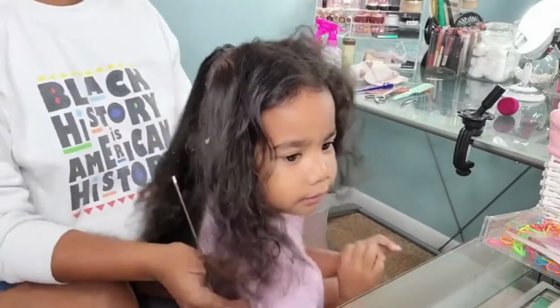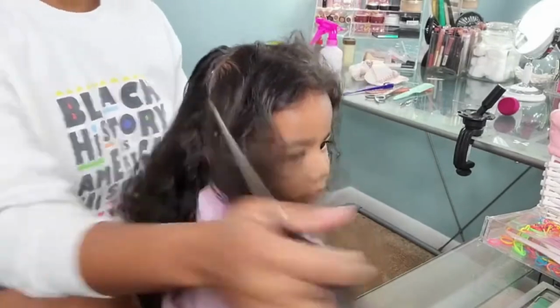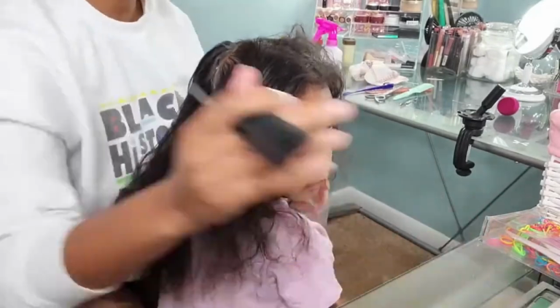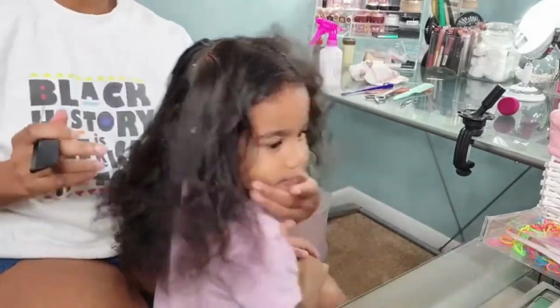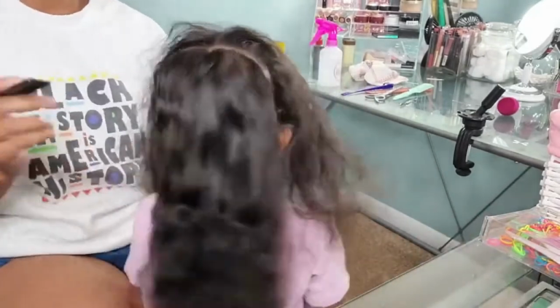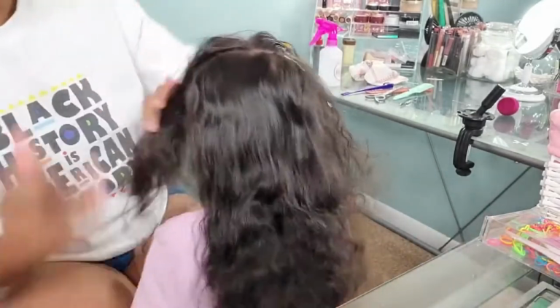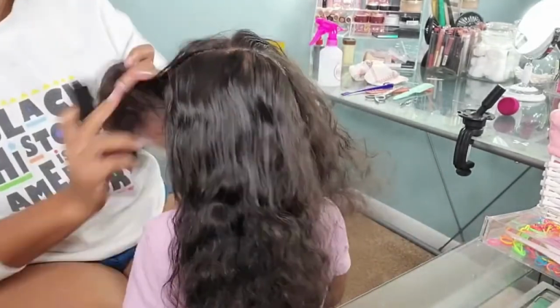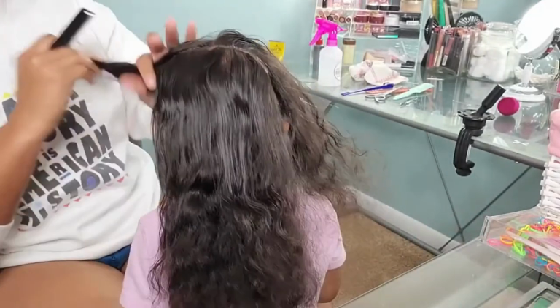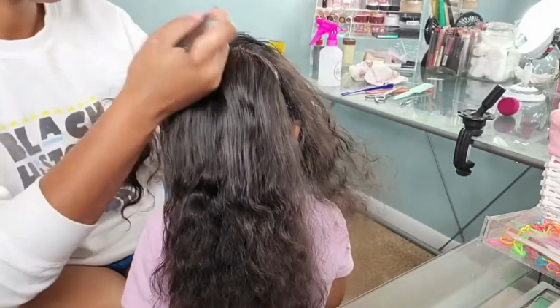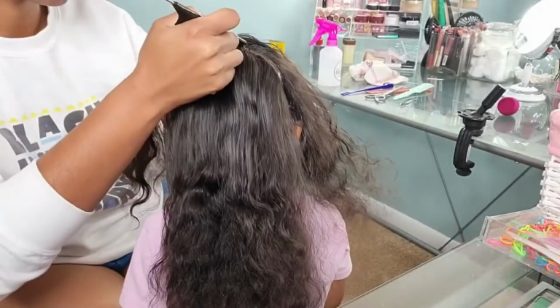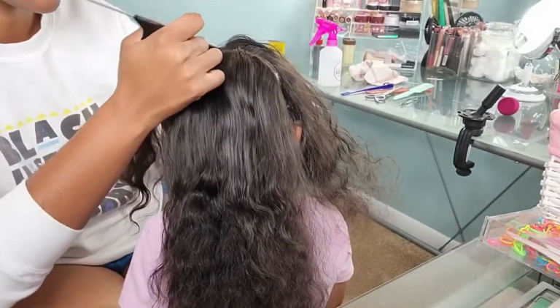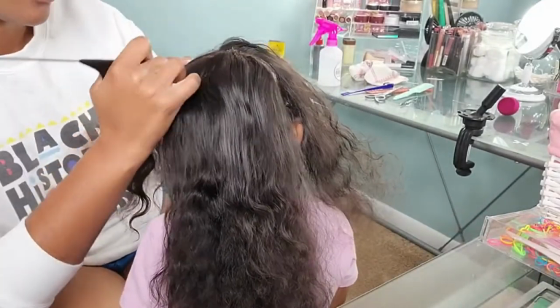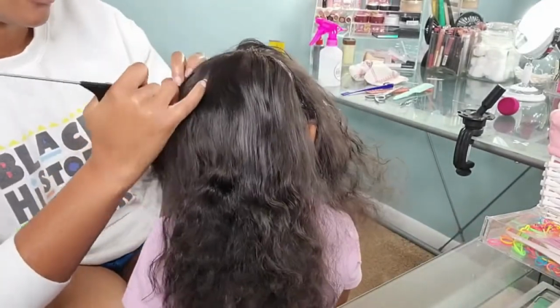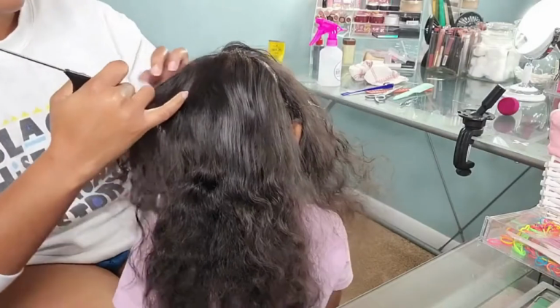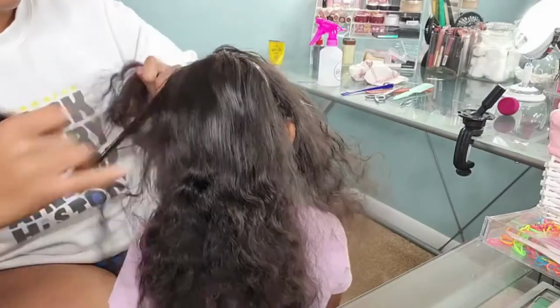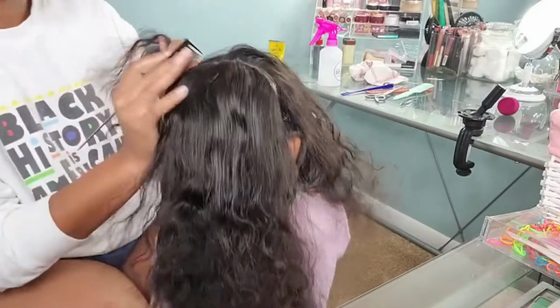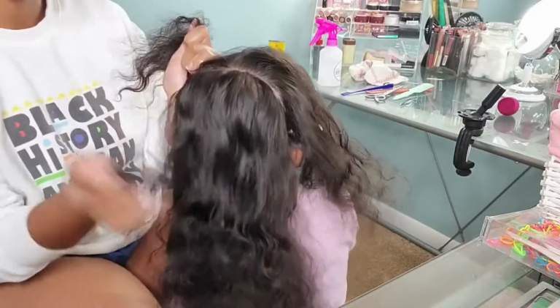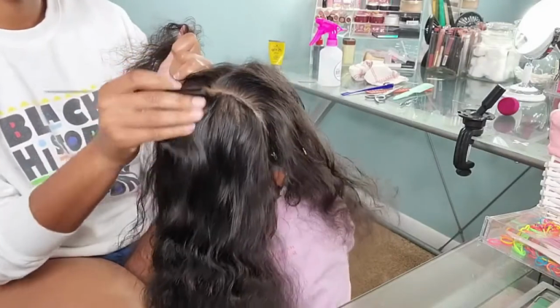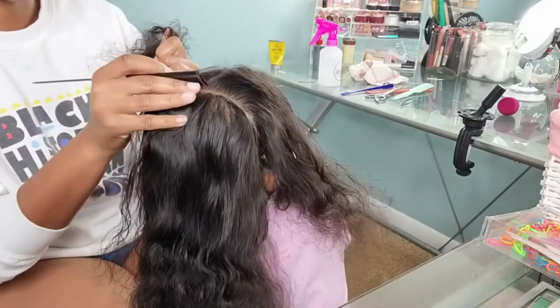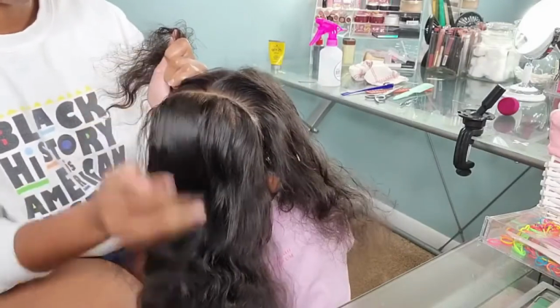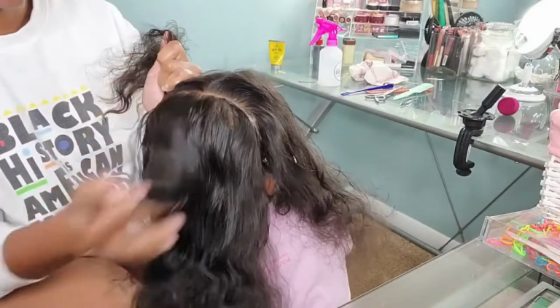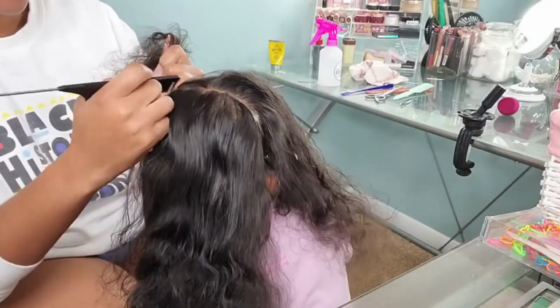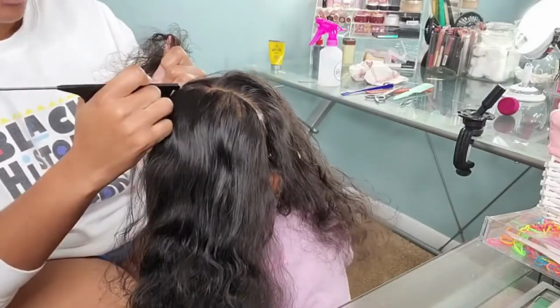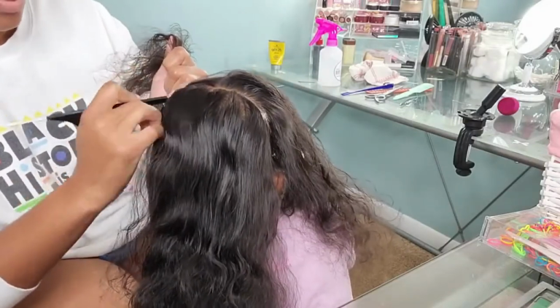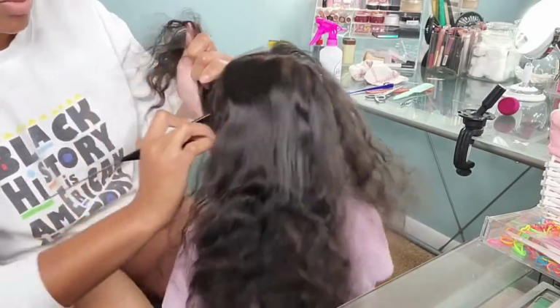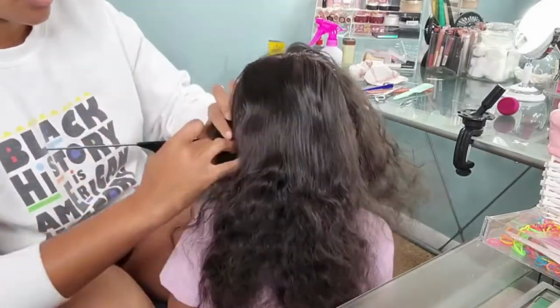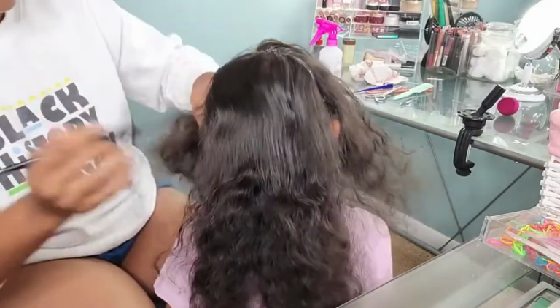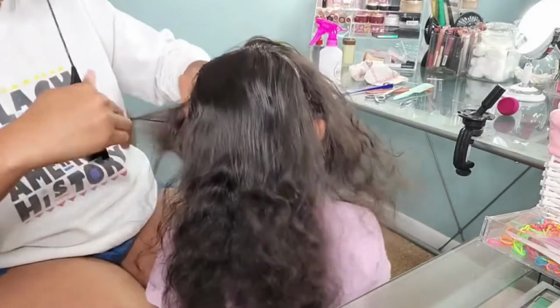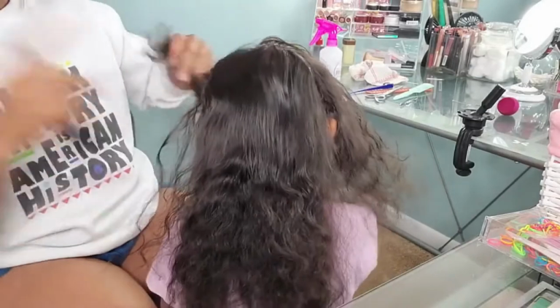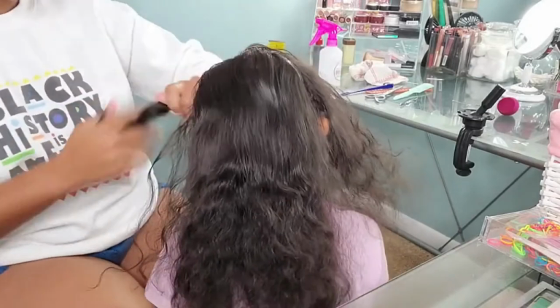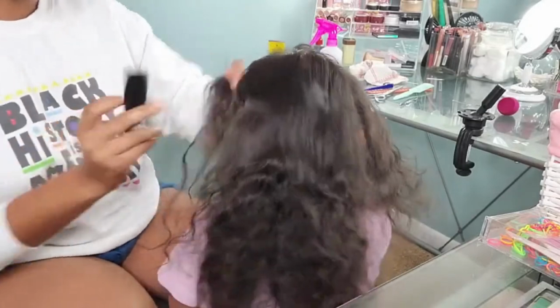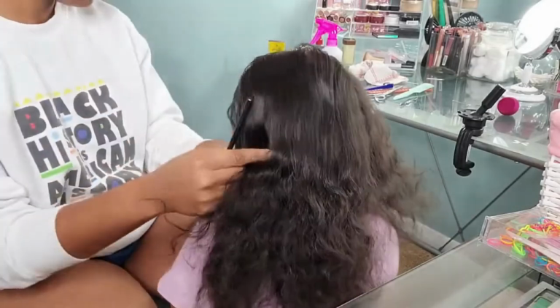The good thing about this product is that it is good for all curl types including 2, 3, and 4. Since I have all three of those curl types in my household, I figured this would be a must-have product for all of my girls.